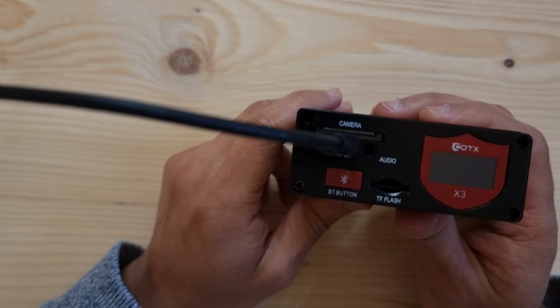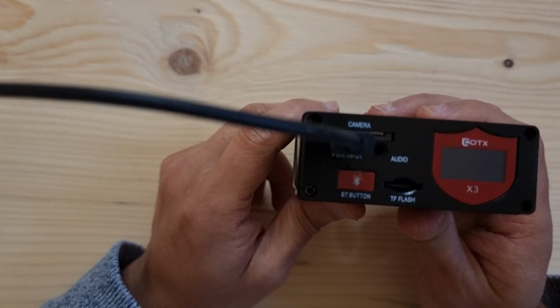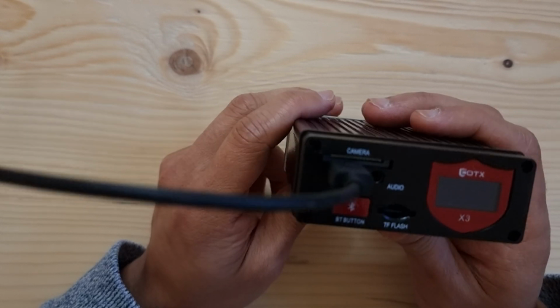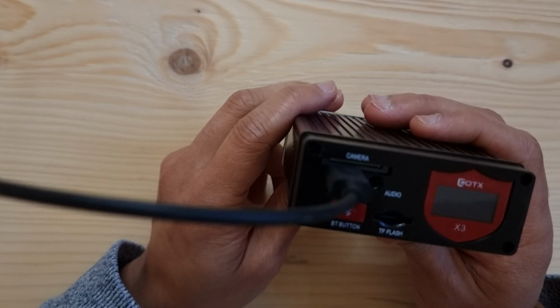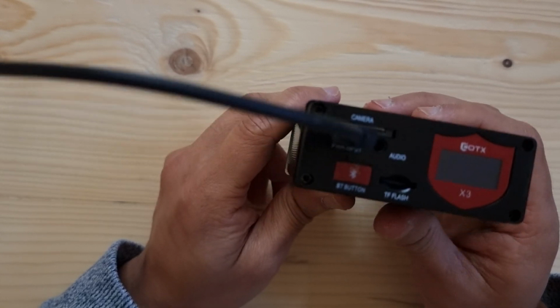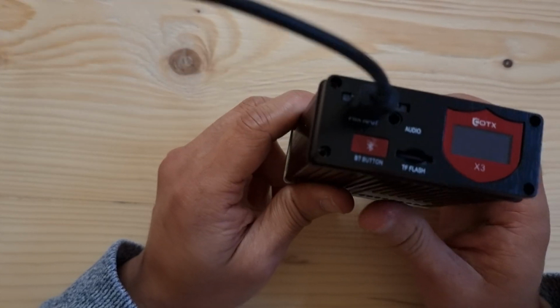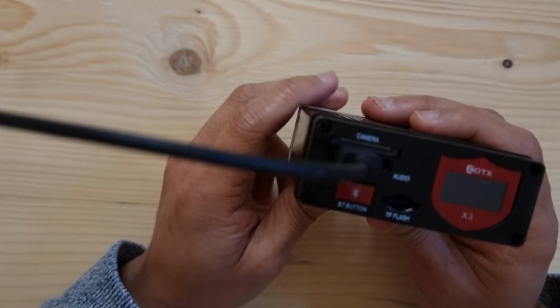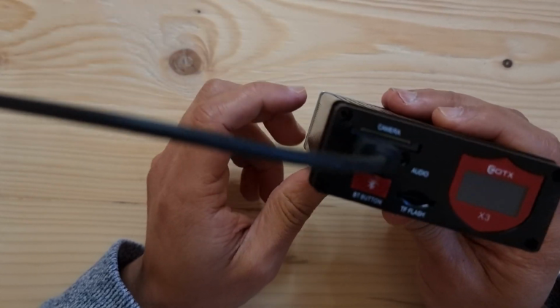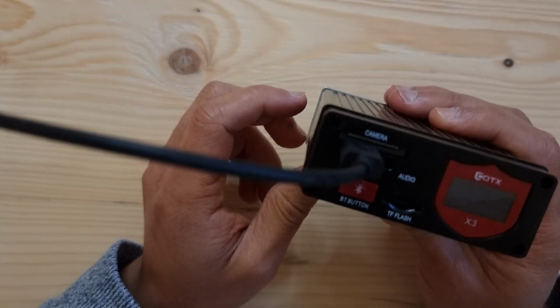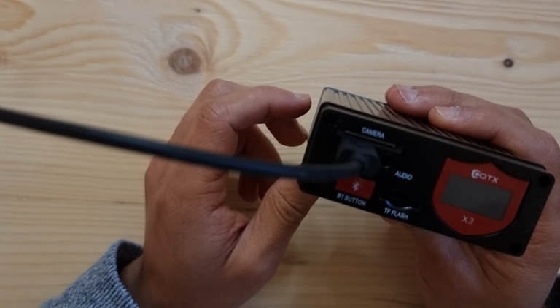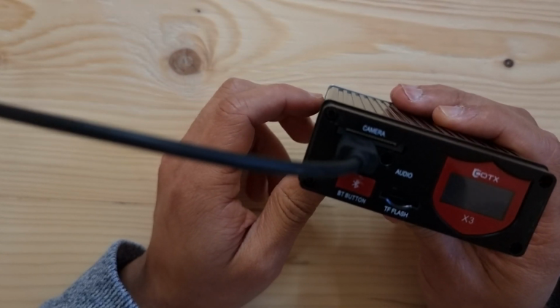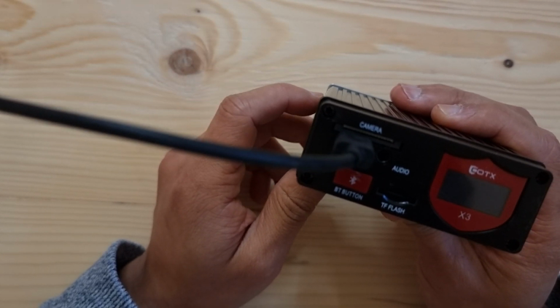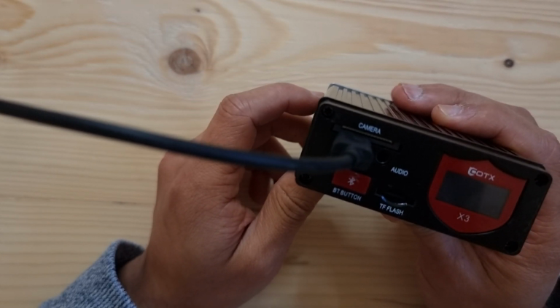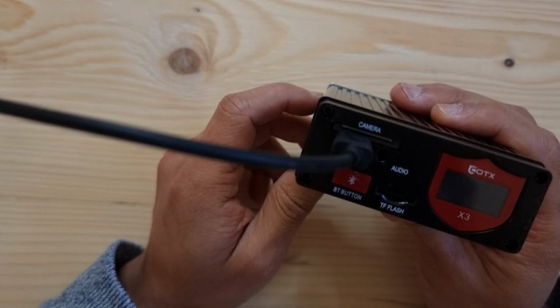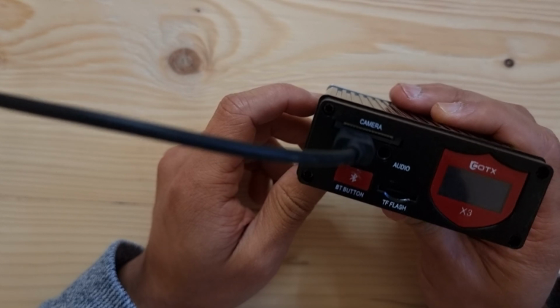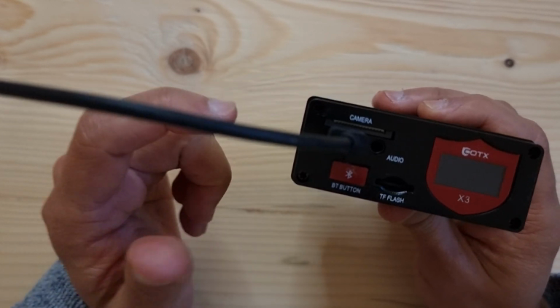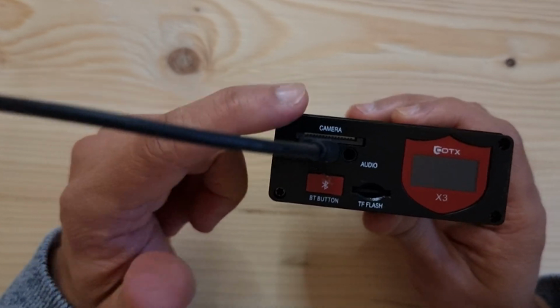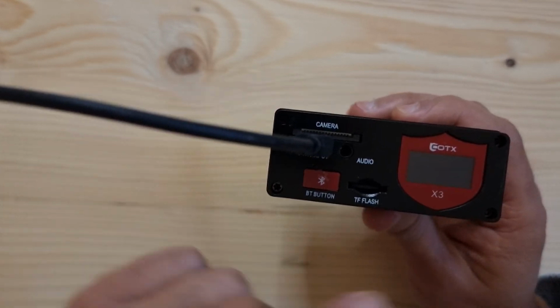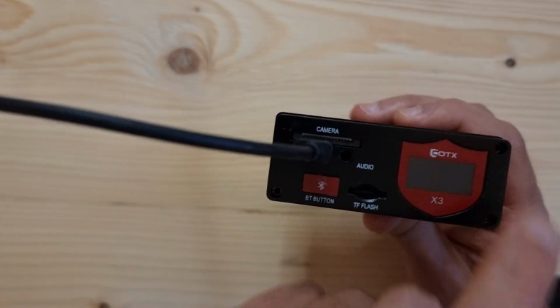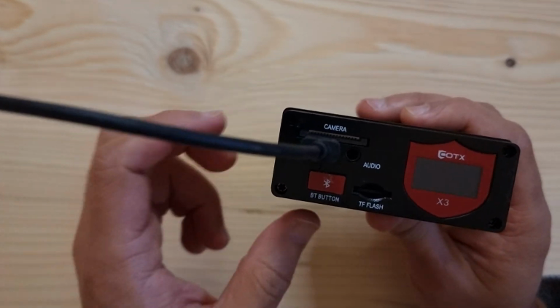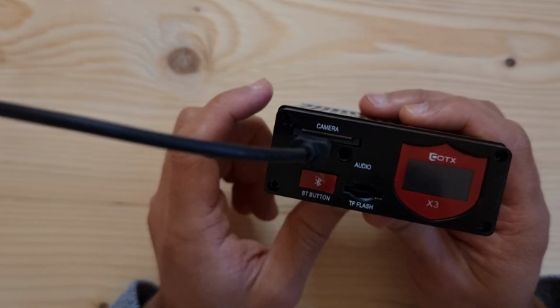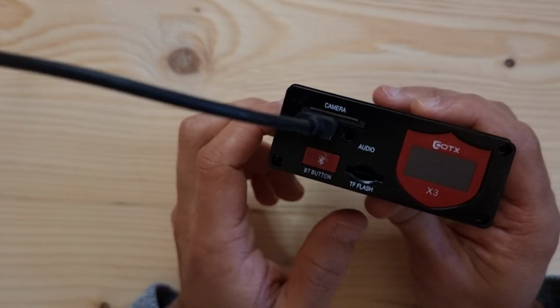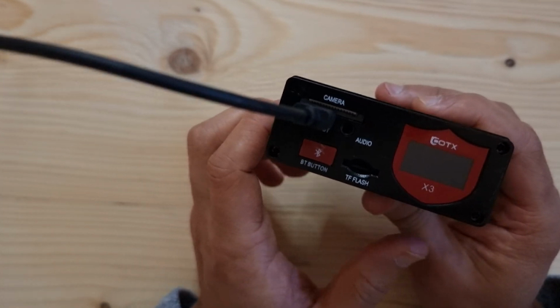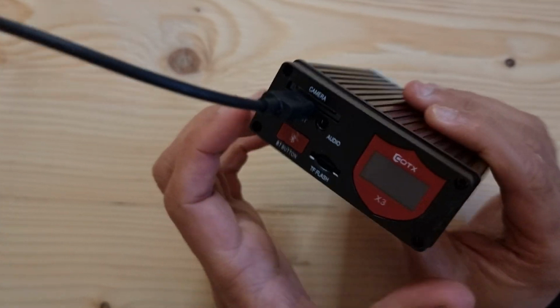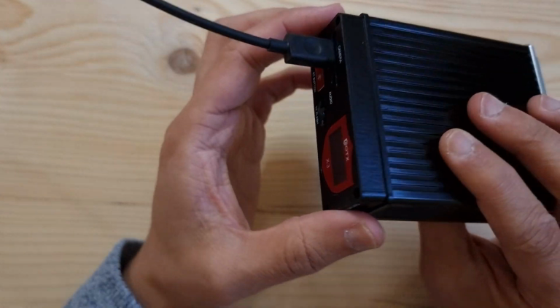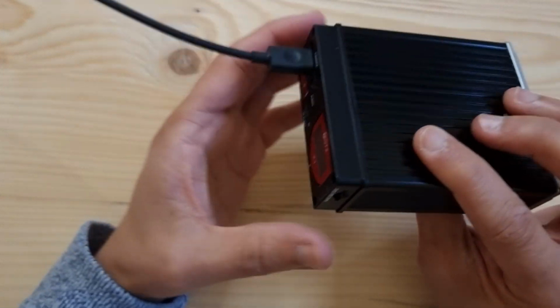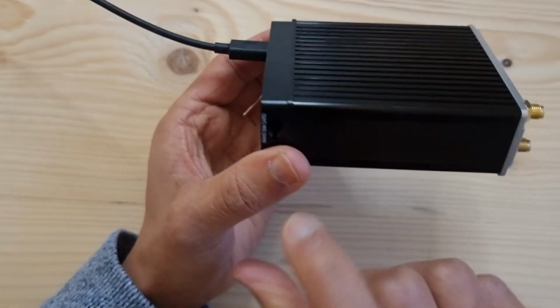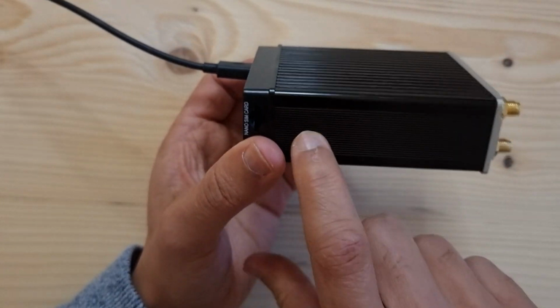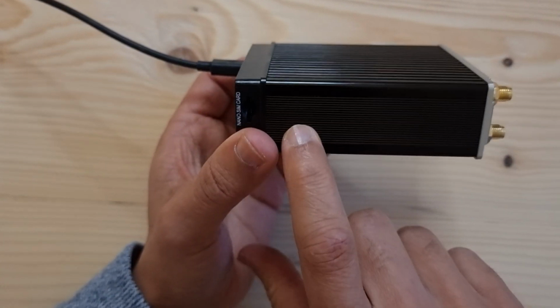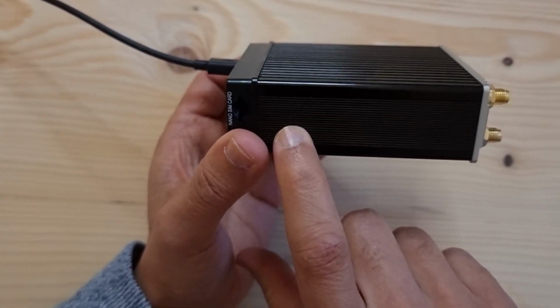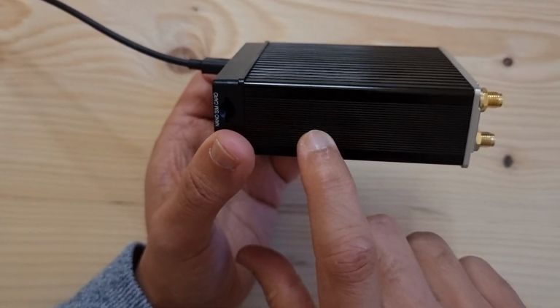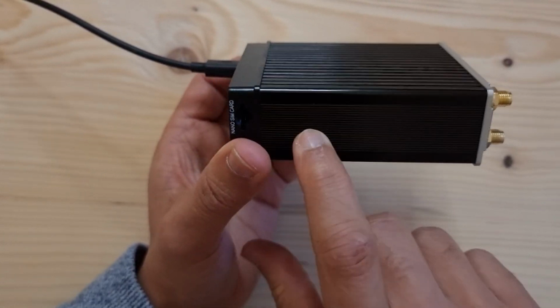Lots of you have done this already, but there are a few people who might not feel confident enough to do this. All I can say is it's very, very easy. It requires taking off four screws, sliding that along, and then you'll find access to some USB ports here.